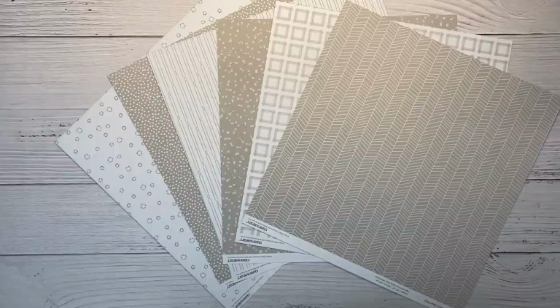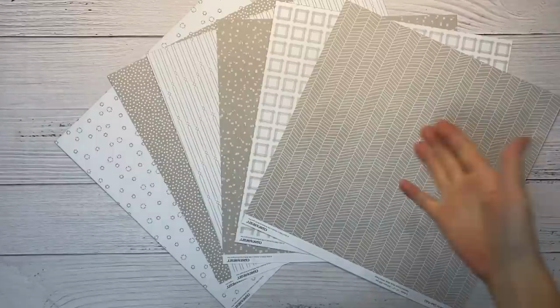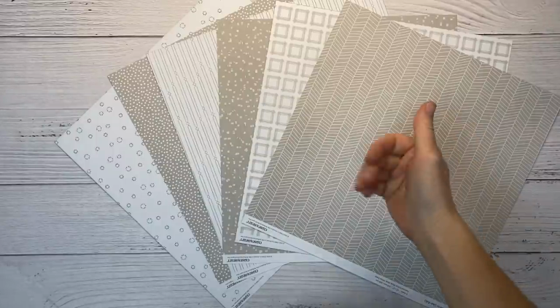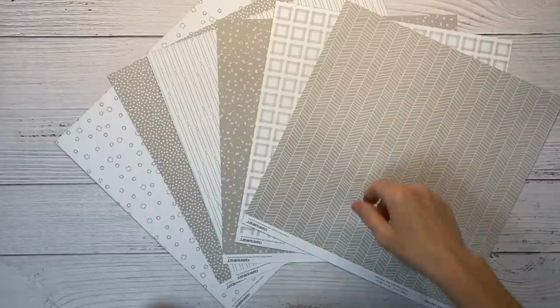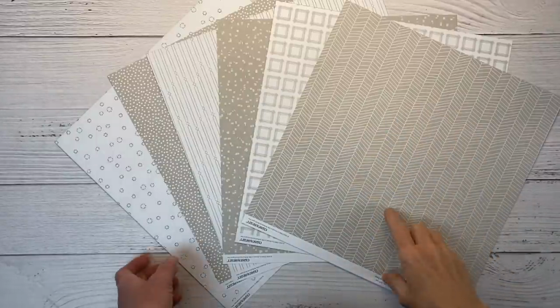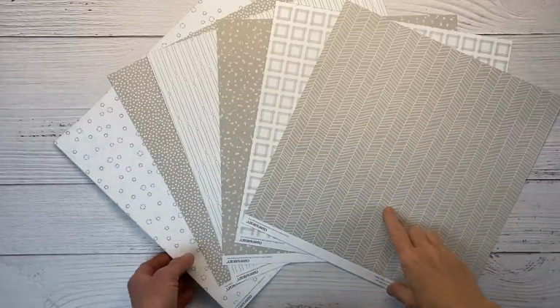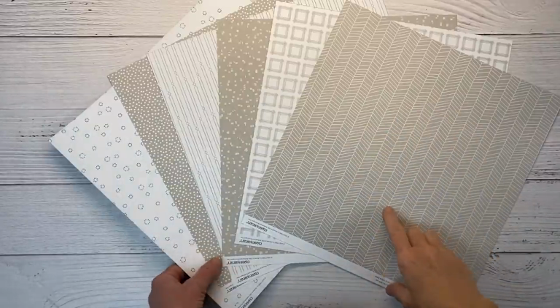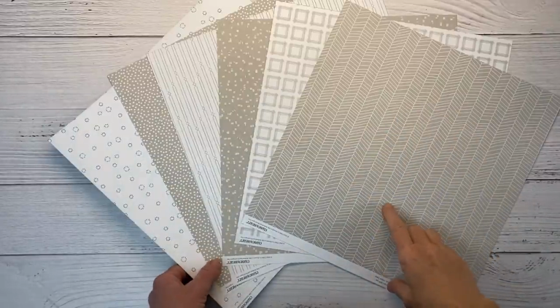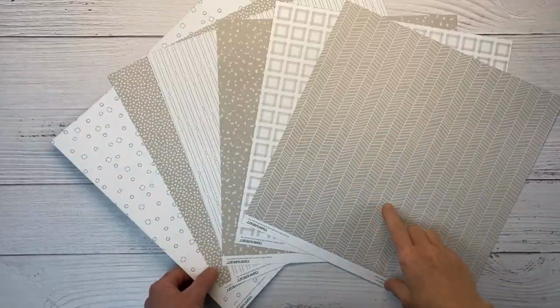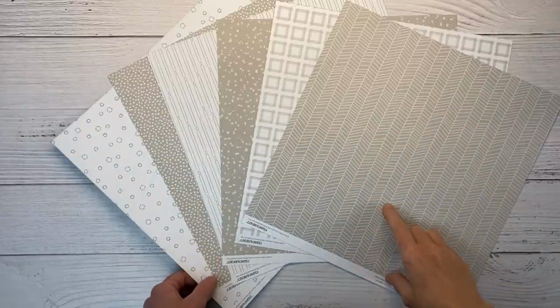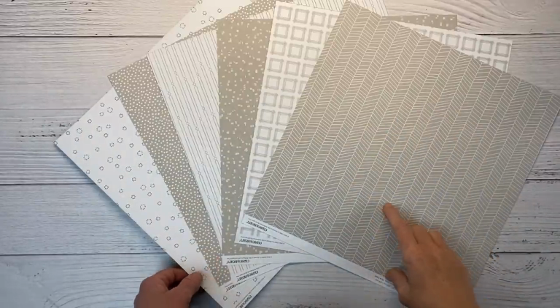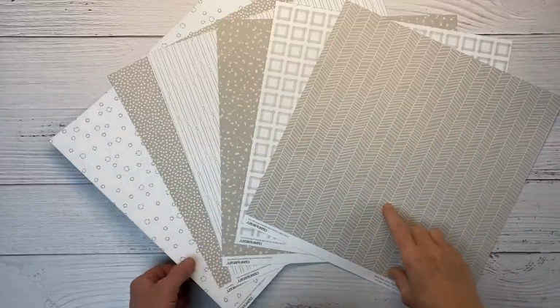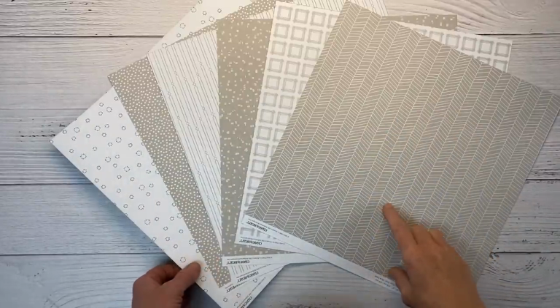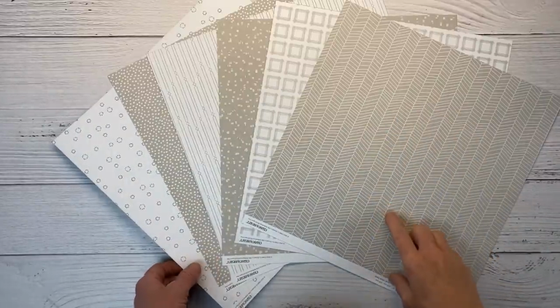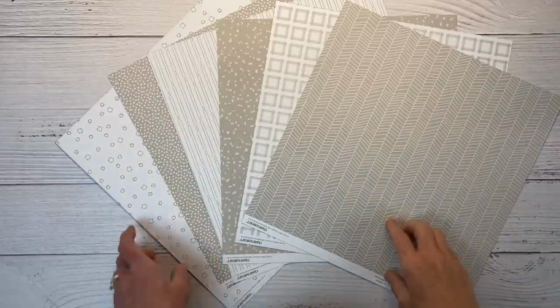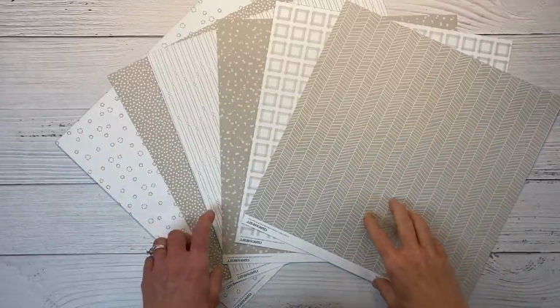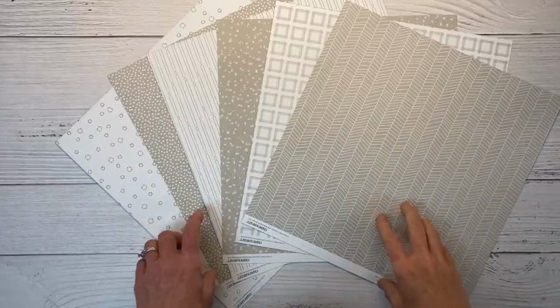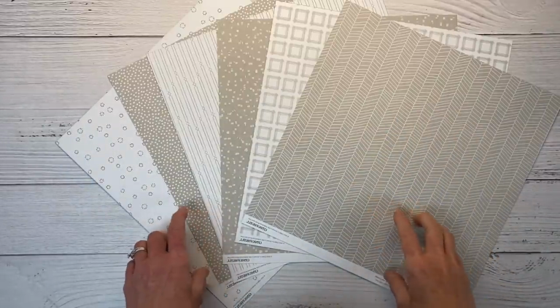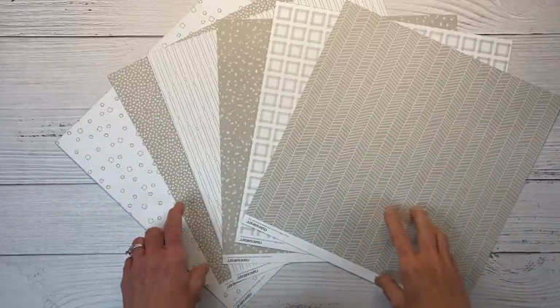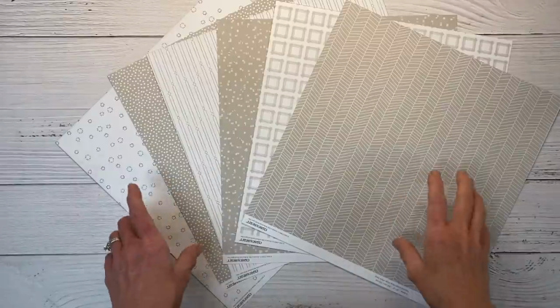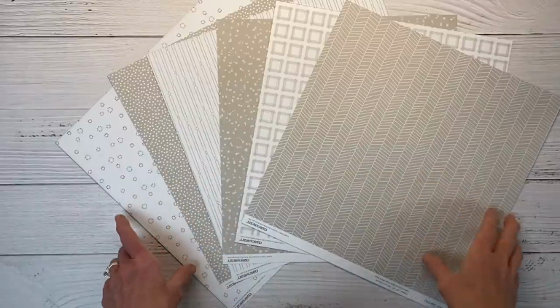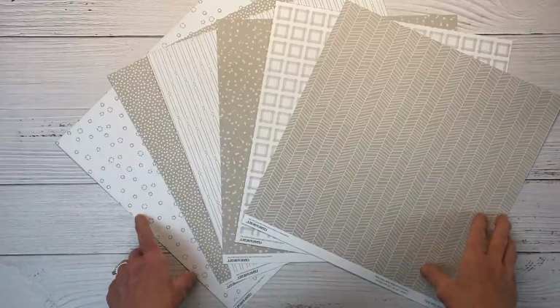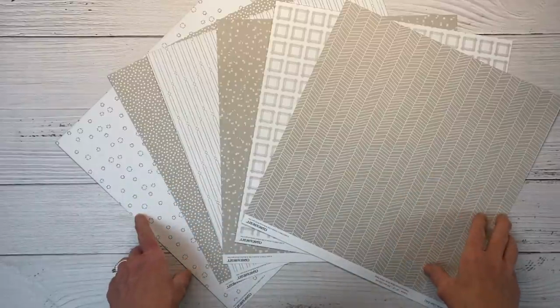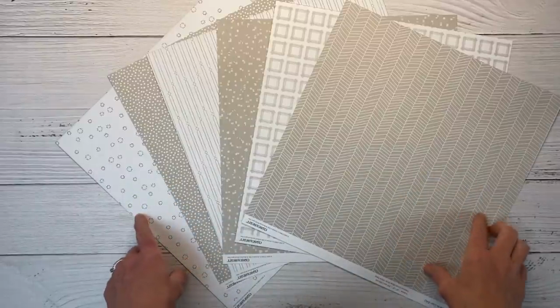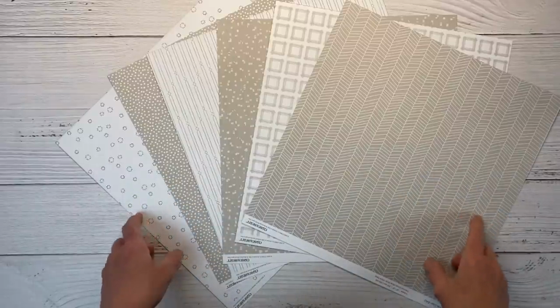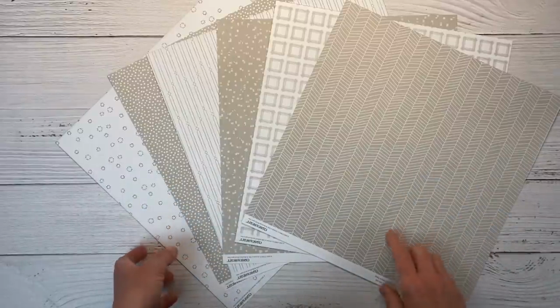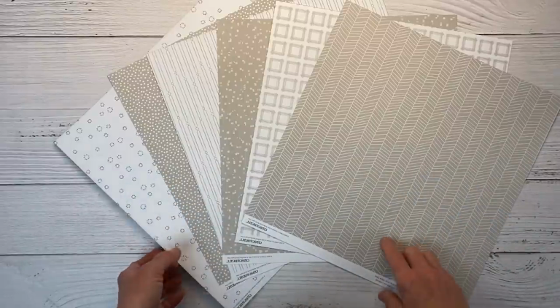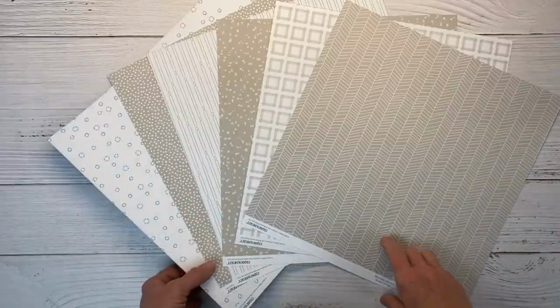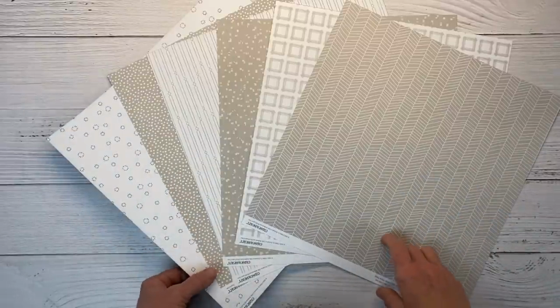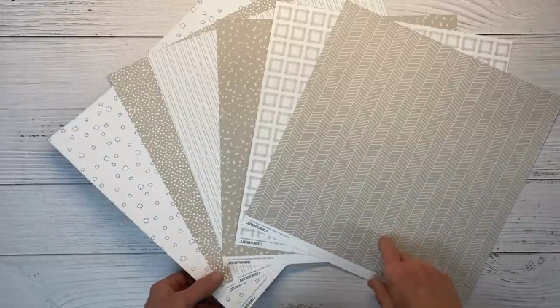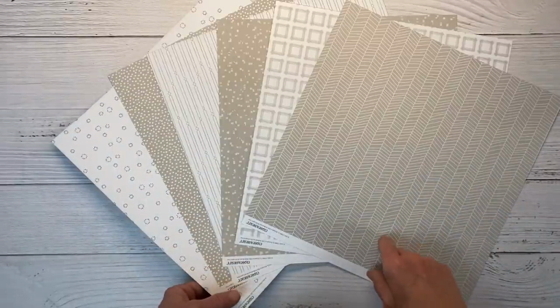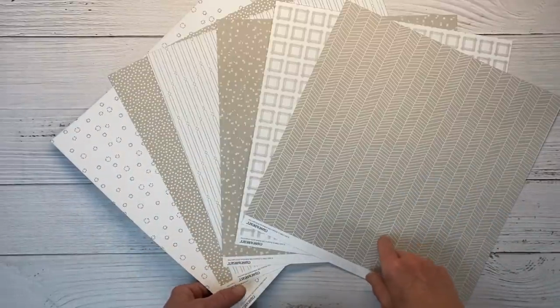Hey there, guys. Welcome back to my channel, Crafty Concepts of Theron. I have a double-page scrapbook layout I'm going to create for you today. I have a few things I'm going to be working with, primarily the VIP Highlight Scrapbooking Kit.